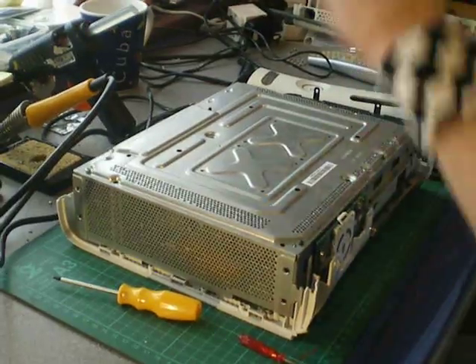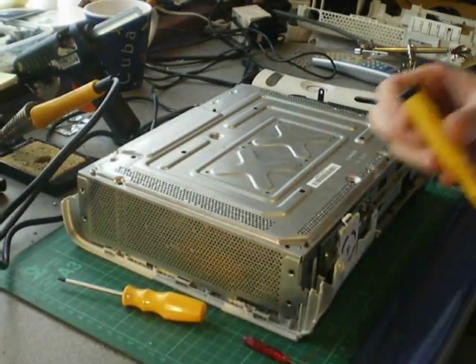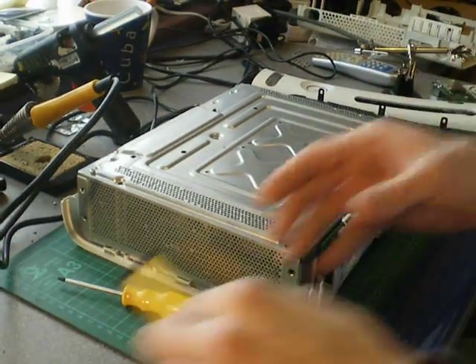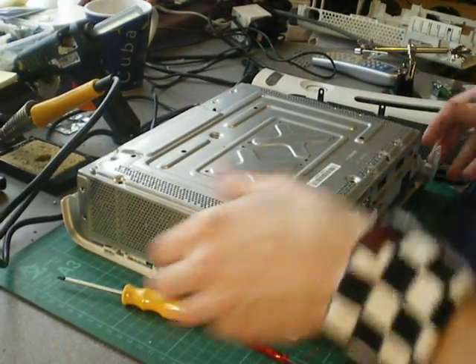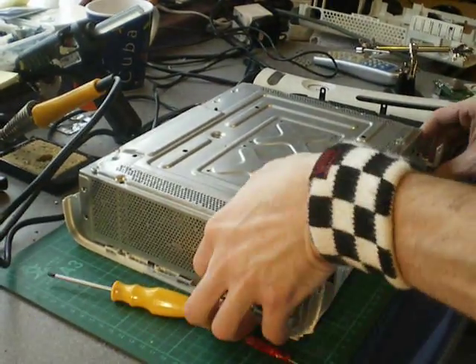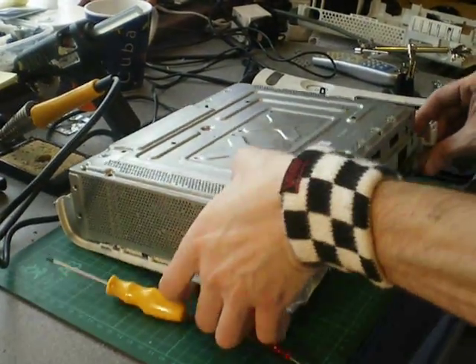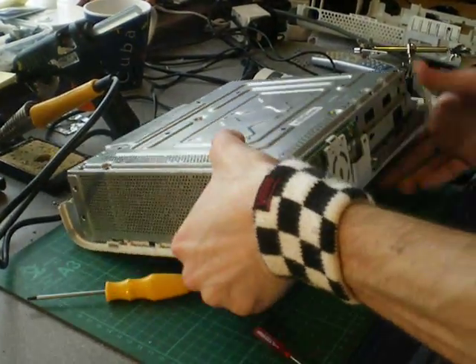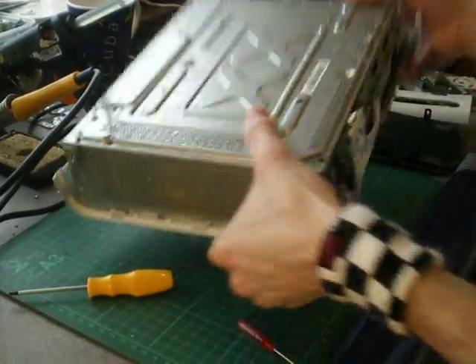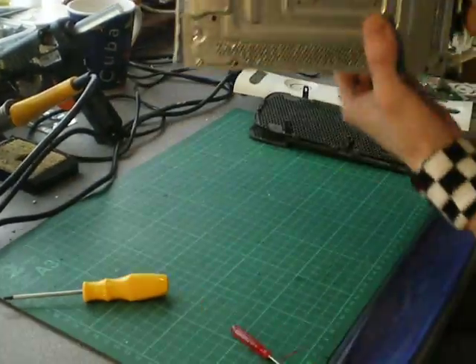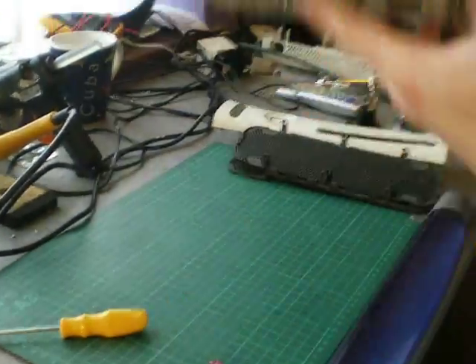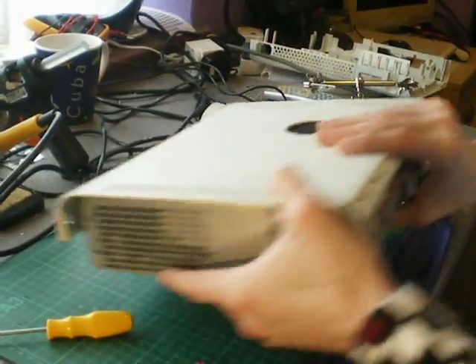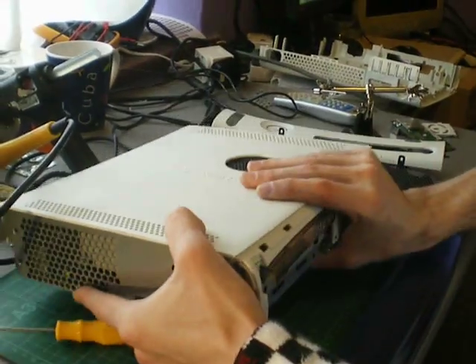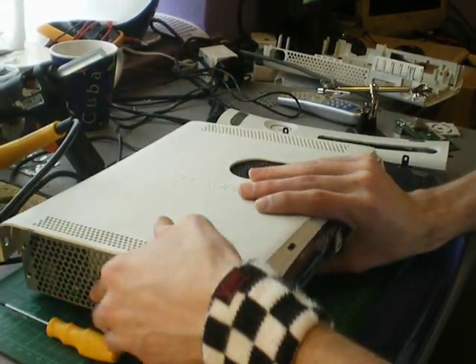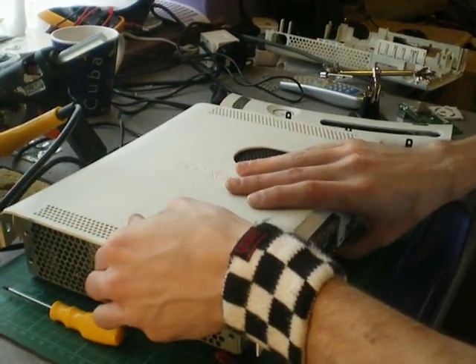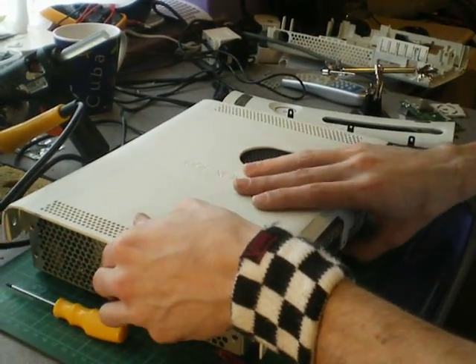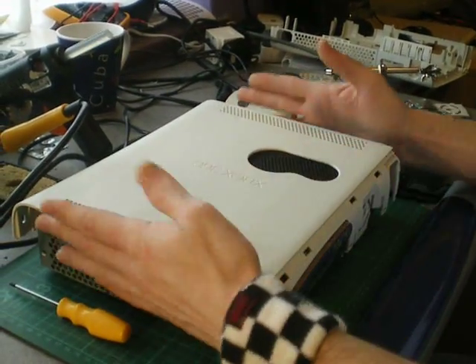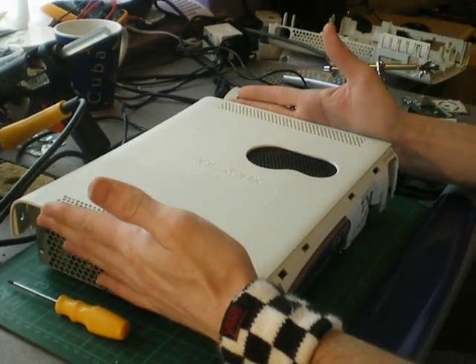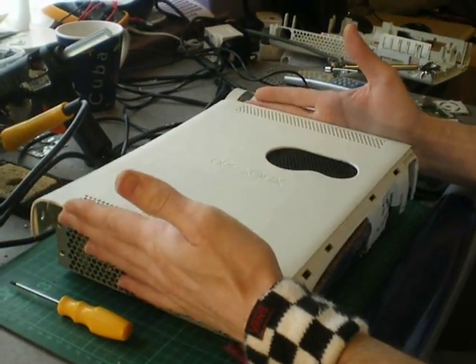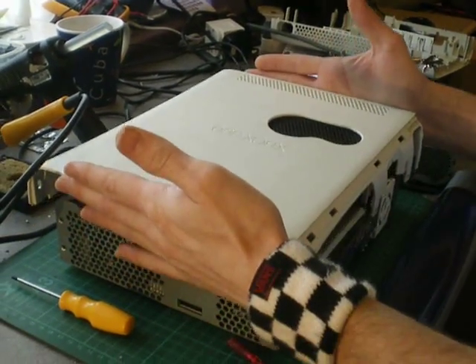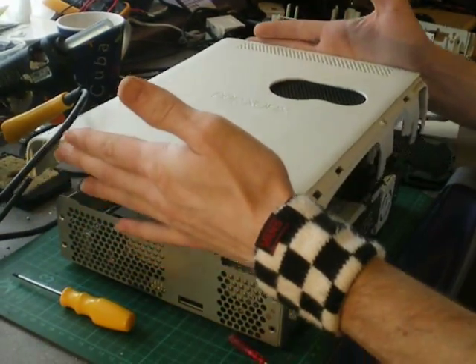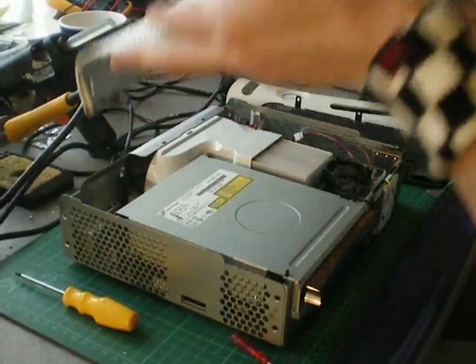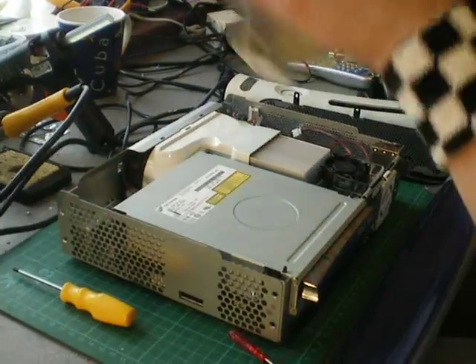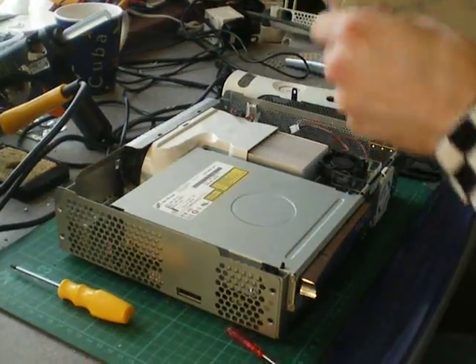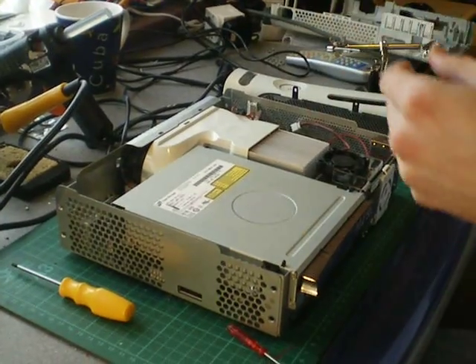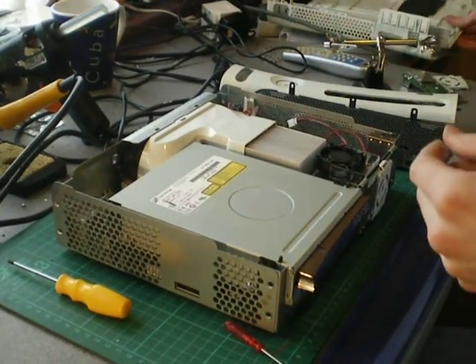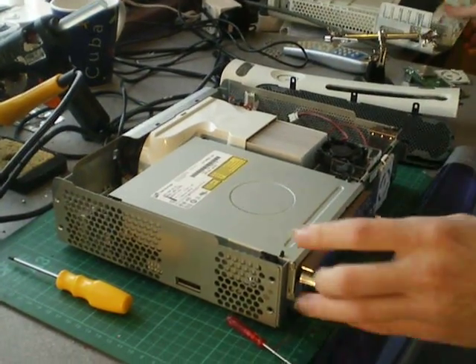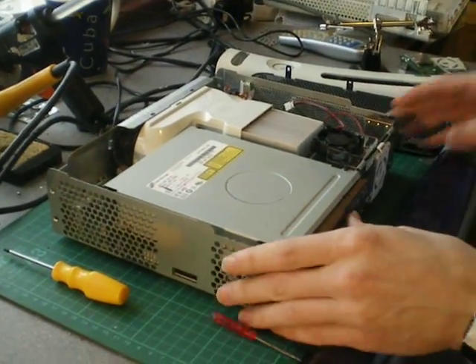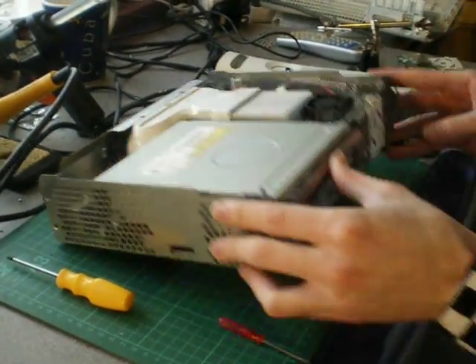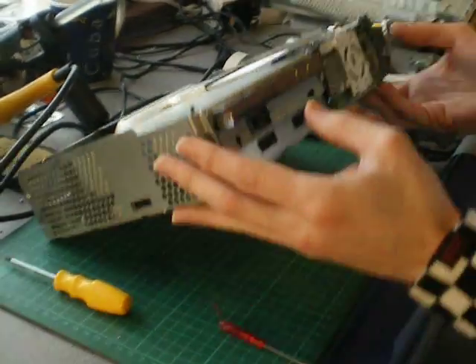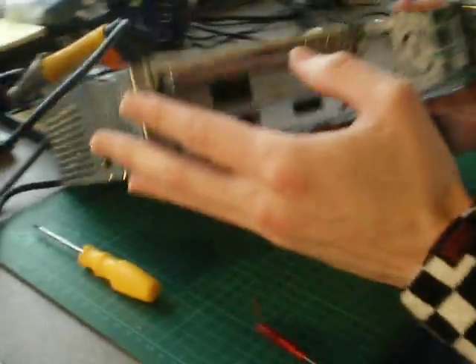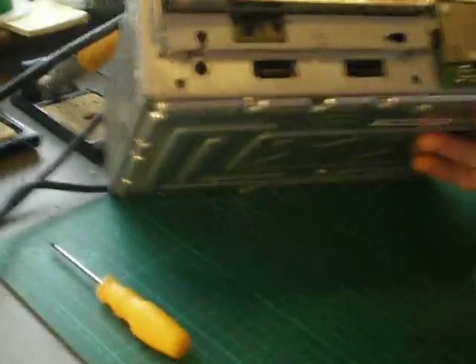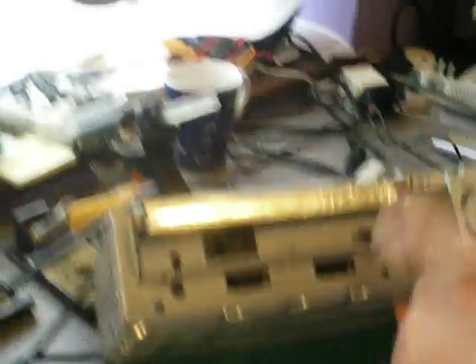Before taking the case off, hold it so it doesn't come off, then flip it over — that's your disc drive probably. Carefully lift off your top case. As you can see this console has been modified. Now we've got the RF module here — this is what we're changing.